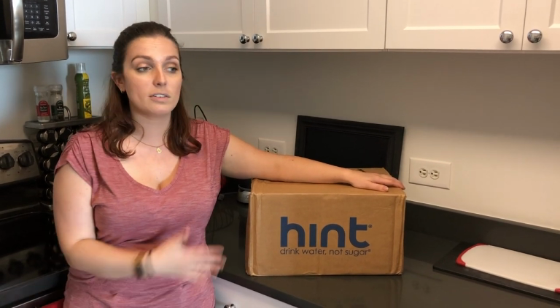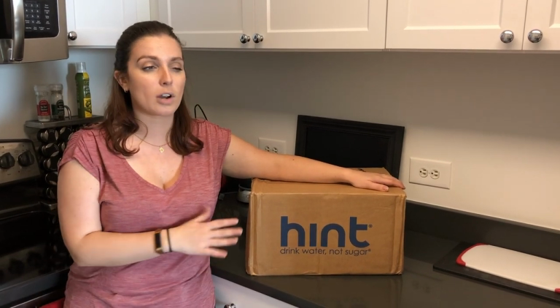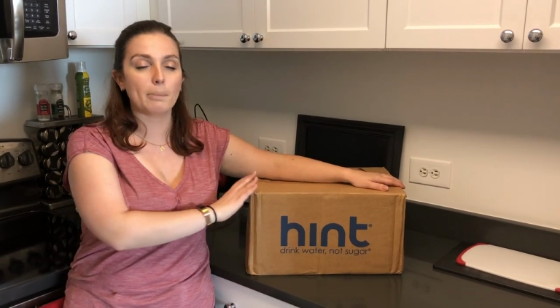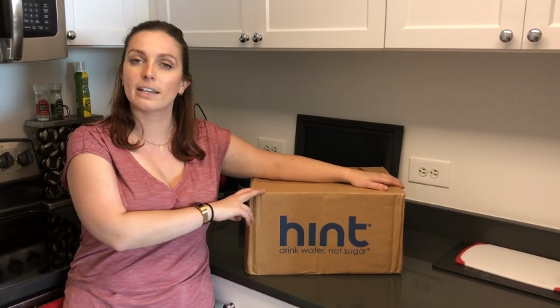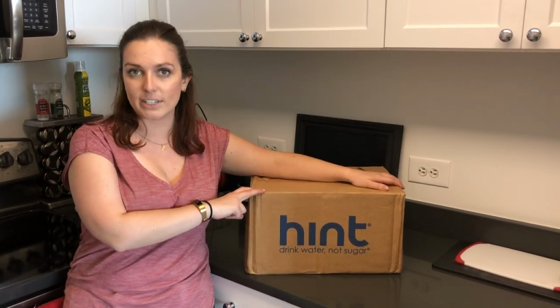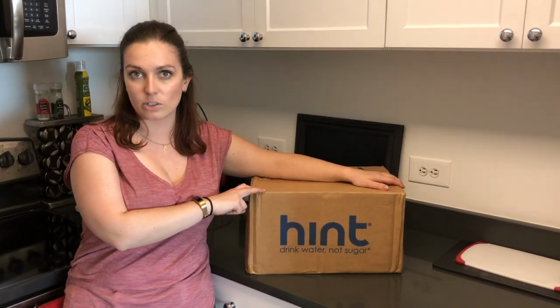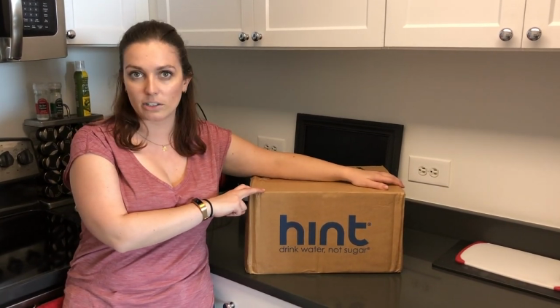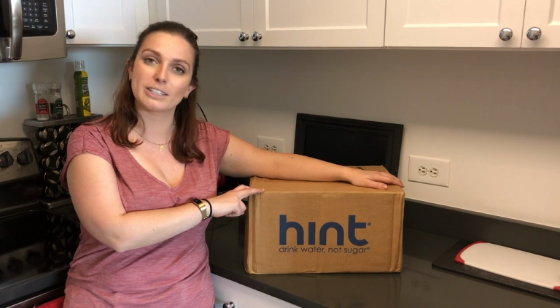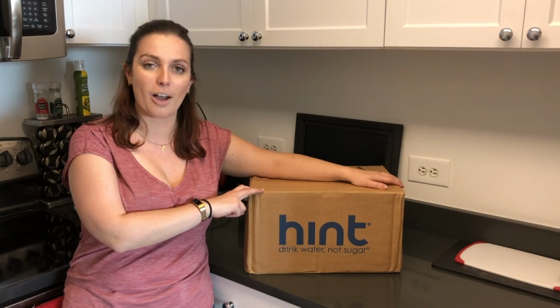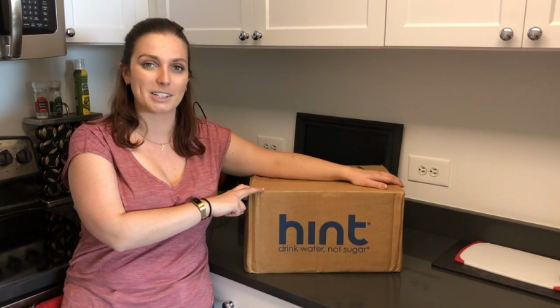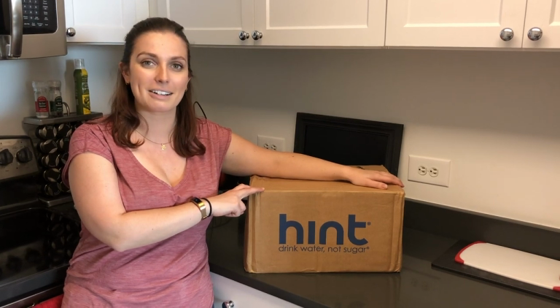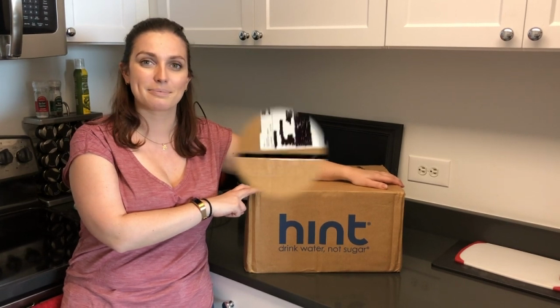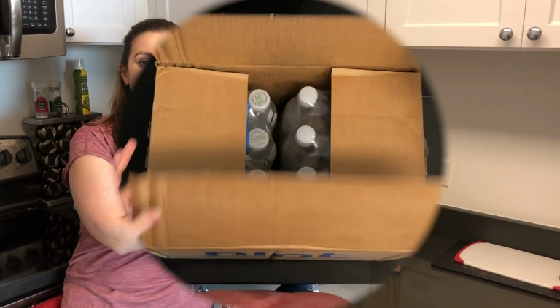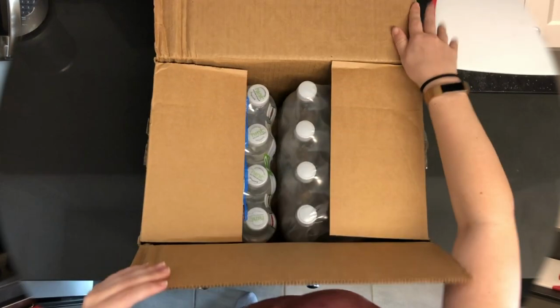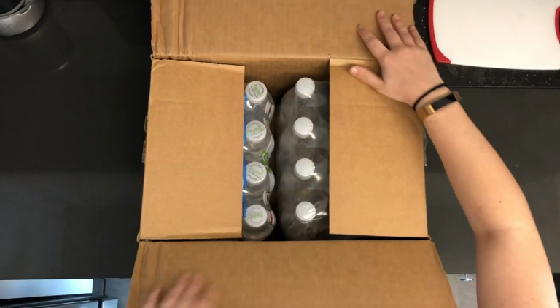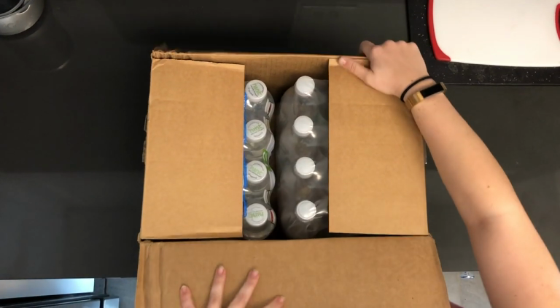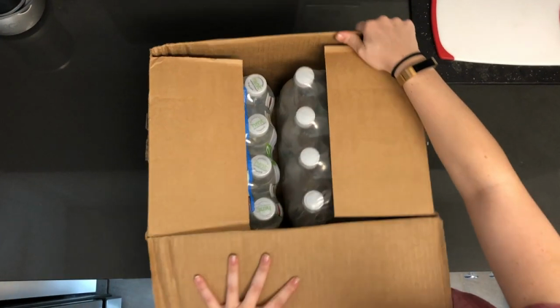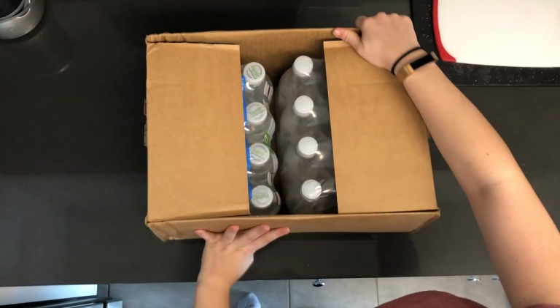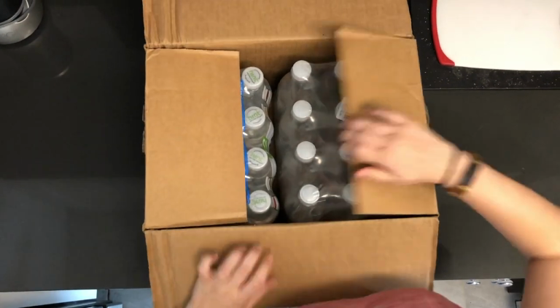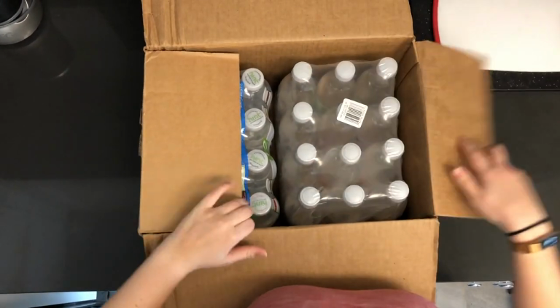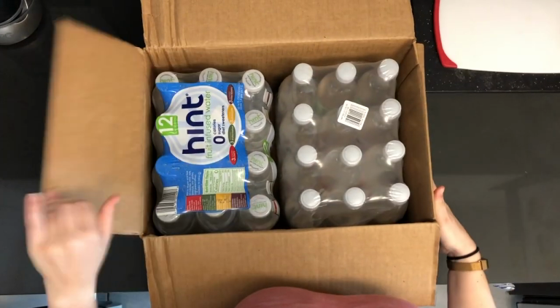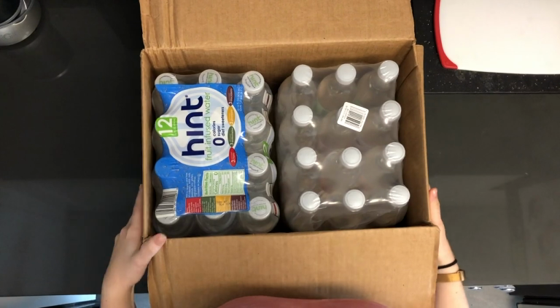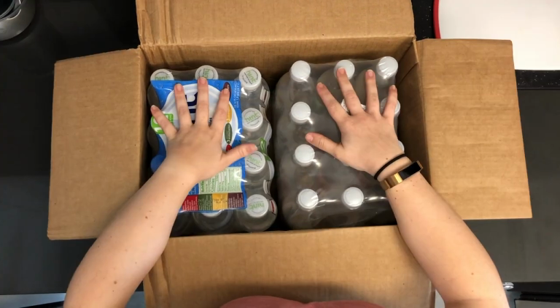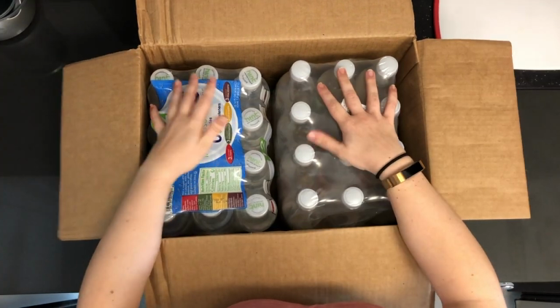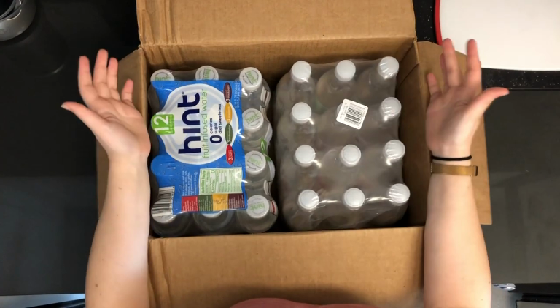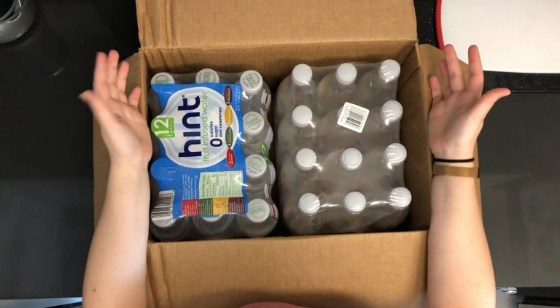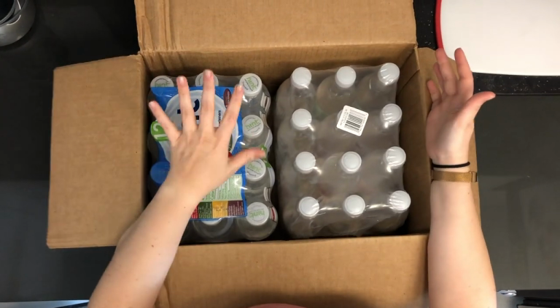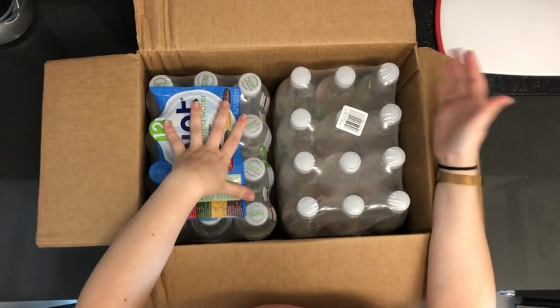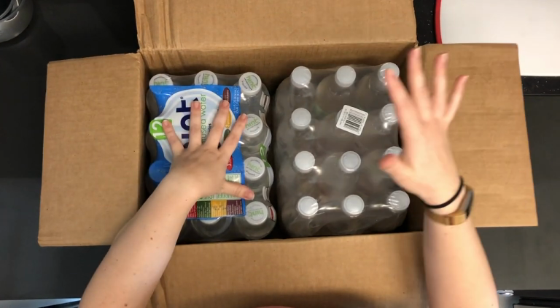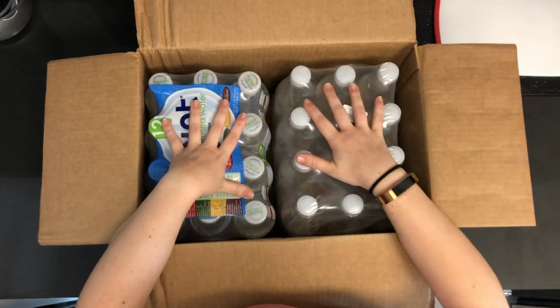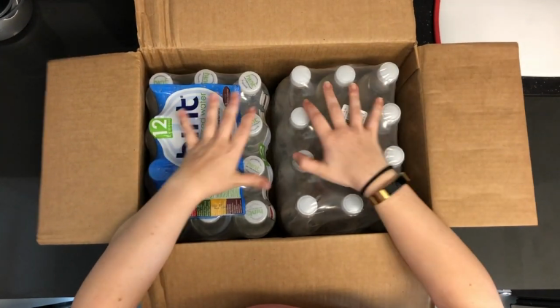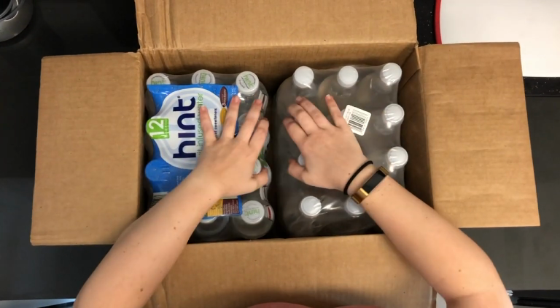We've tried a couple — I think the fizzy and the regular — so let's check out what's in the box. Inside the box you just have your two cases of water. We've got the regular water and the fizzy water.